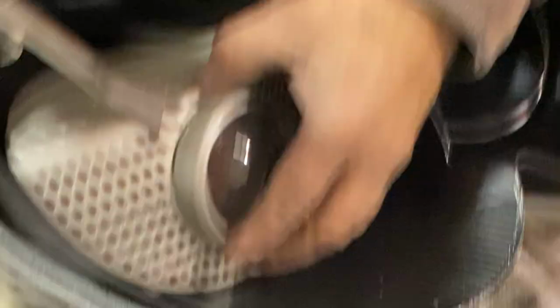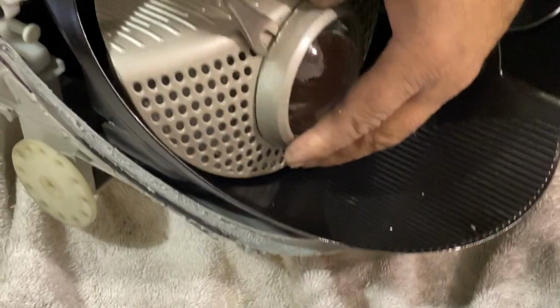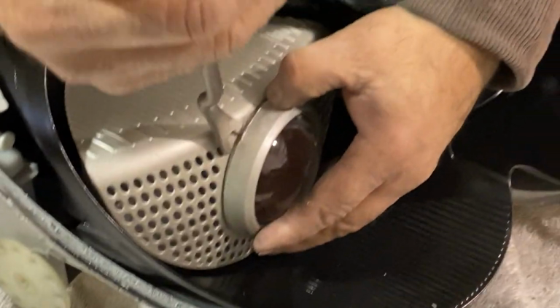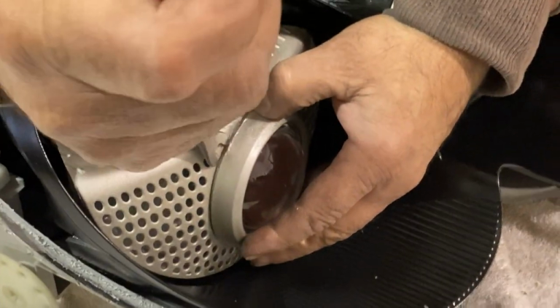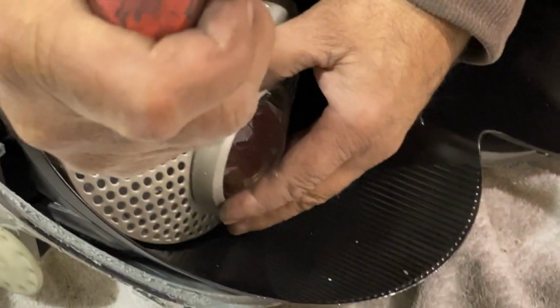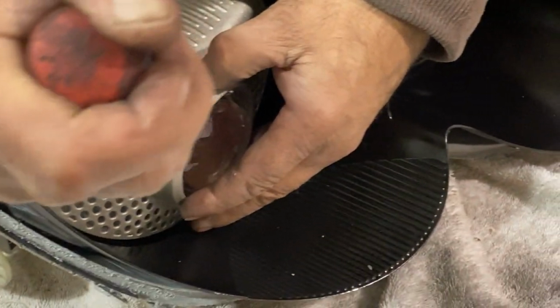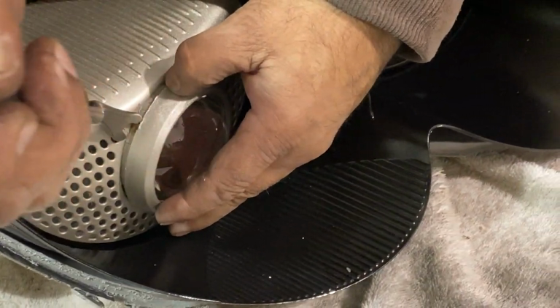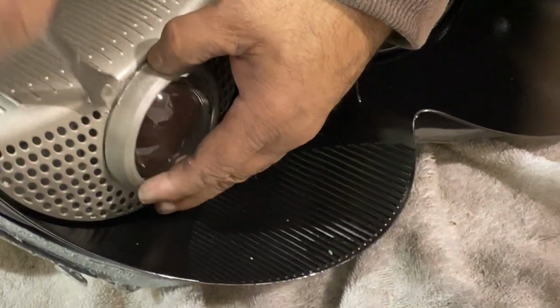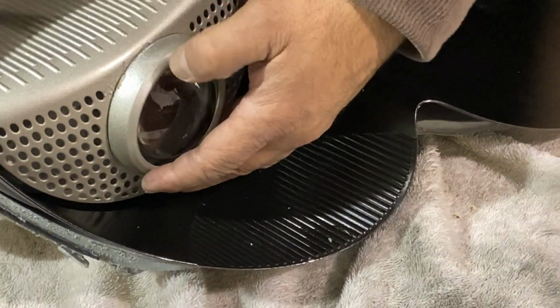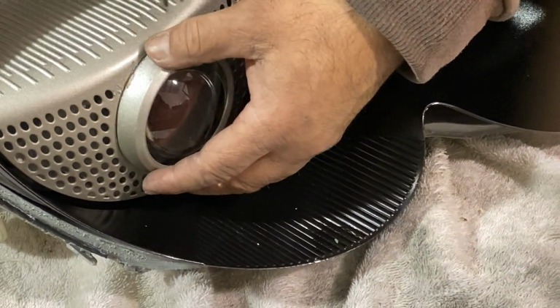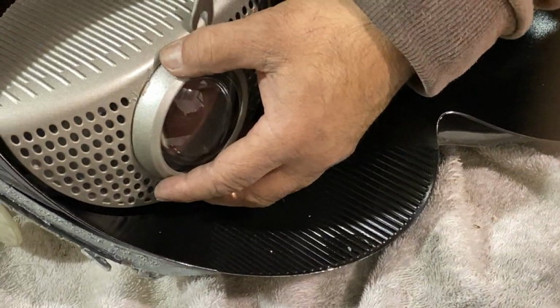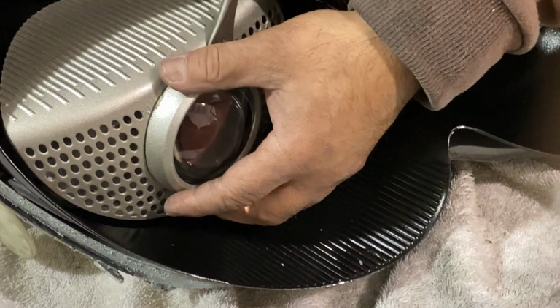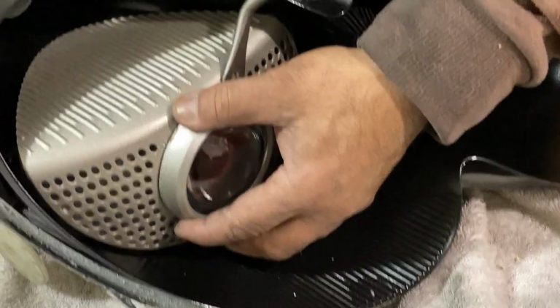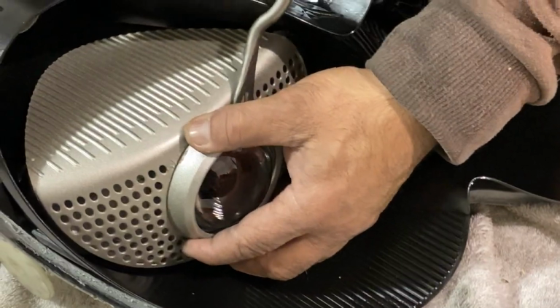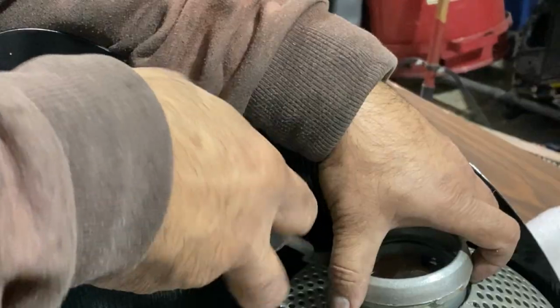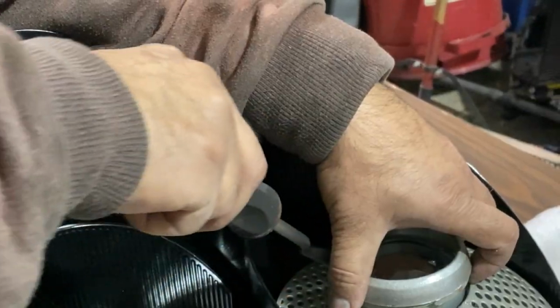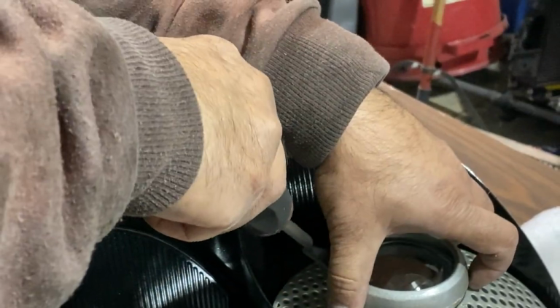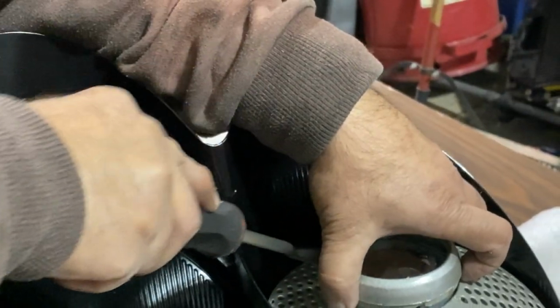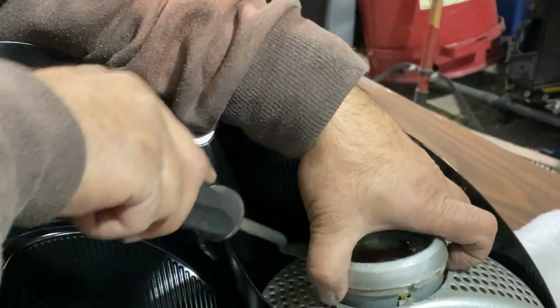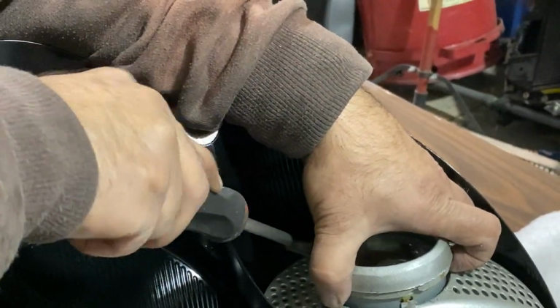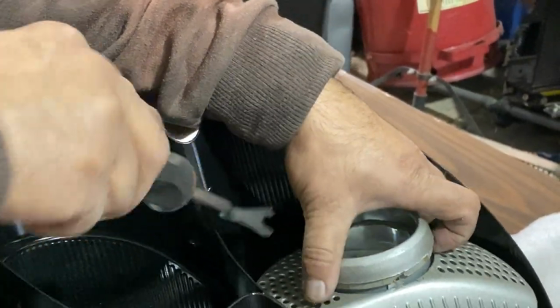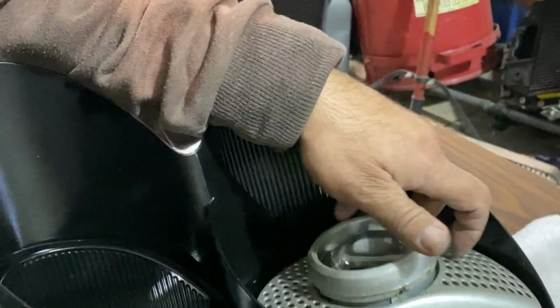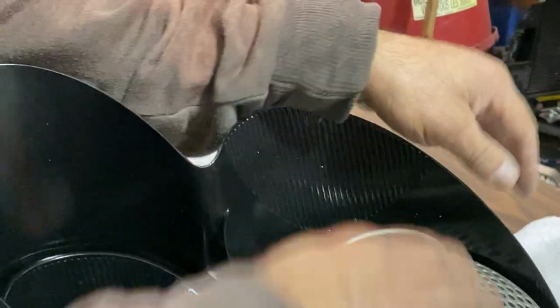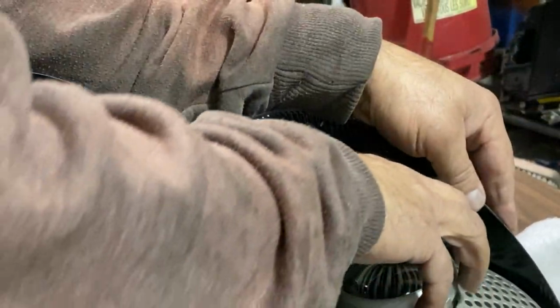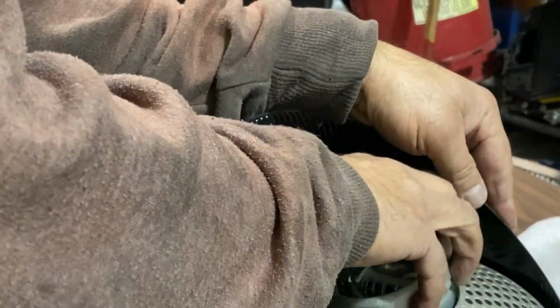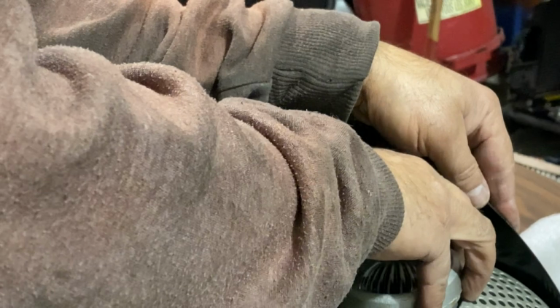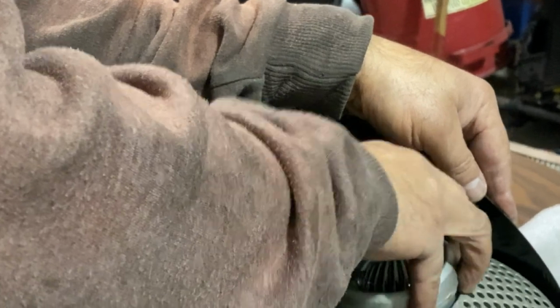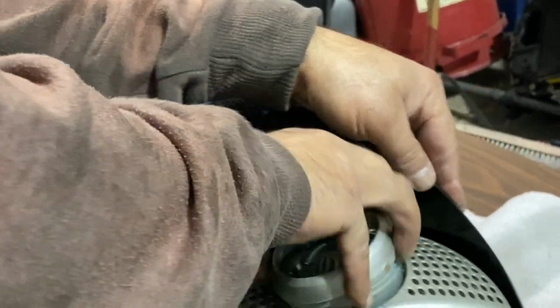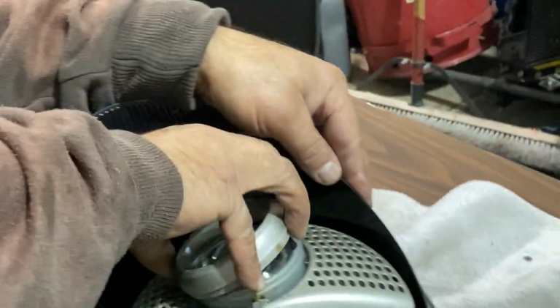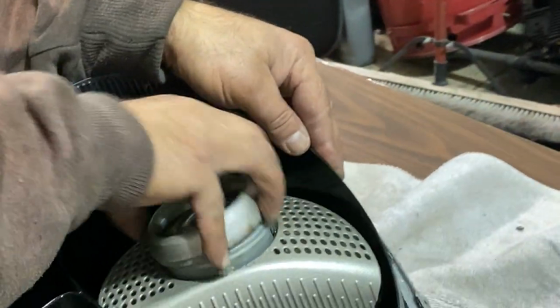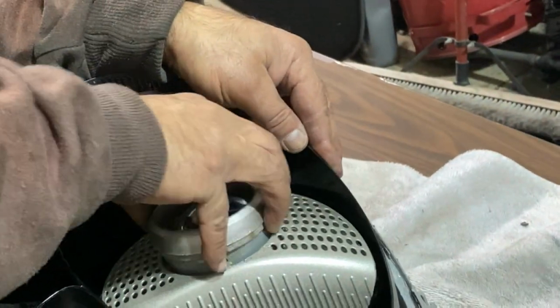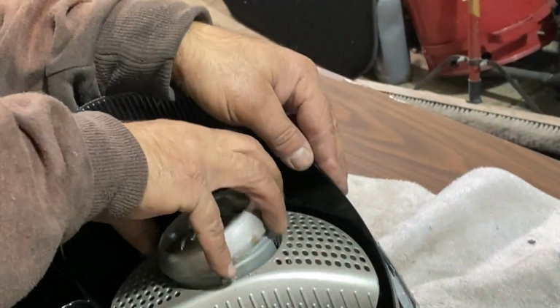The way these rings are held in place, there are two clips — one at the 12 o'clock position and one at the 6 o'clock position holding it in. Once you've undone those clips, it should wiggle right out.